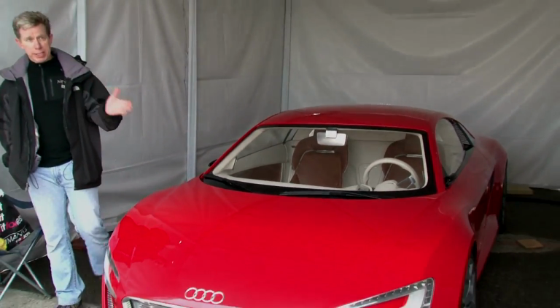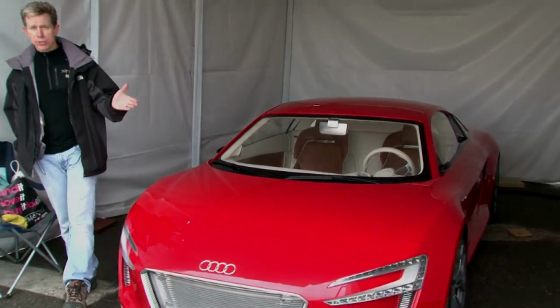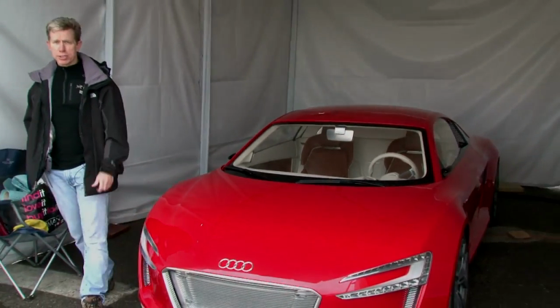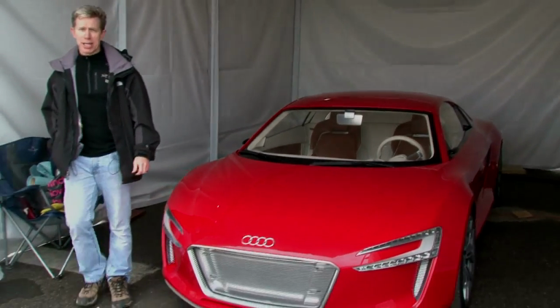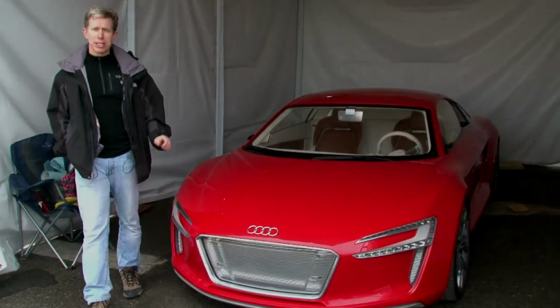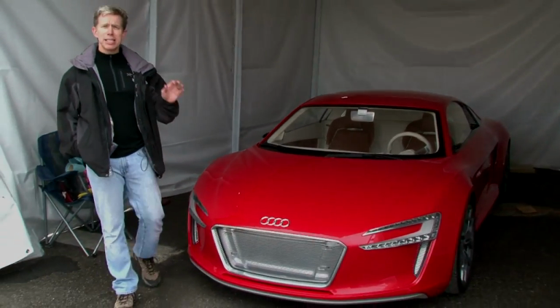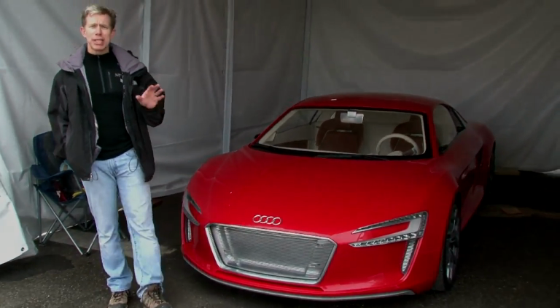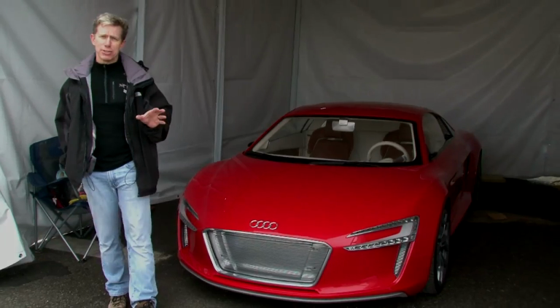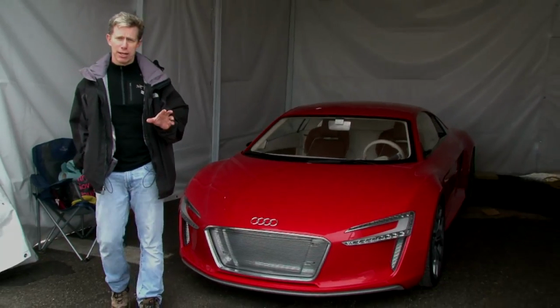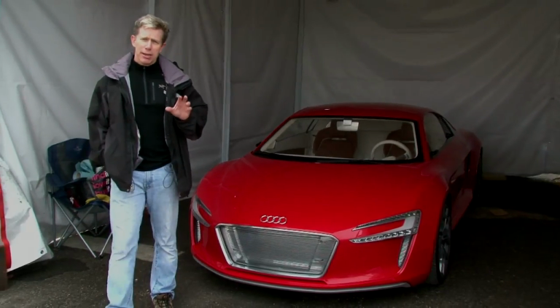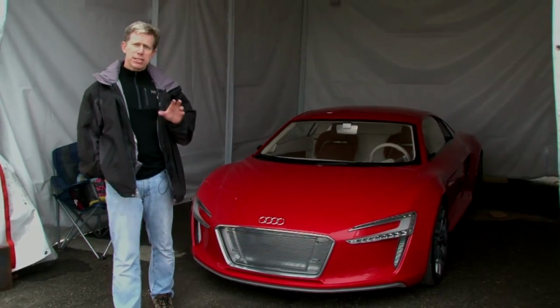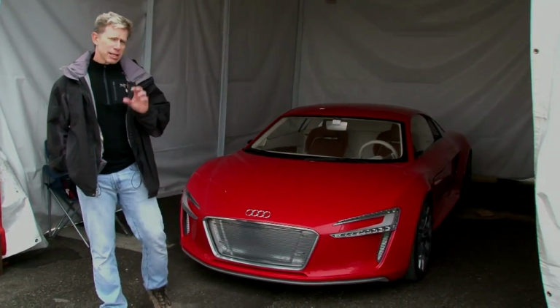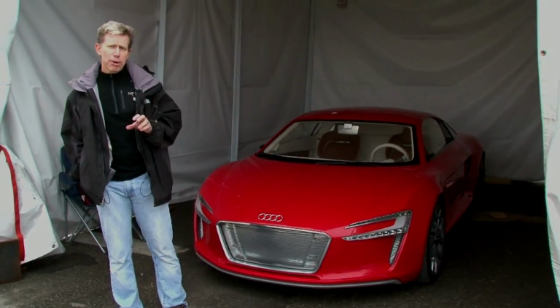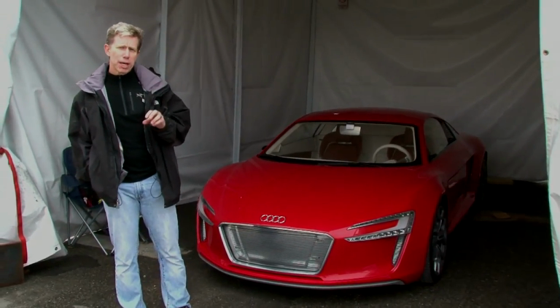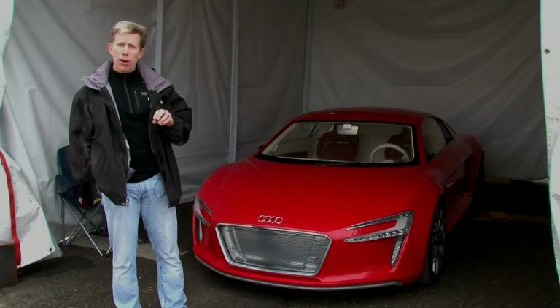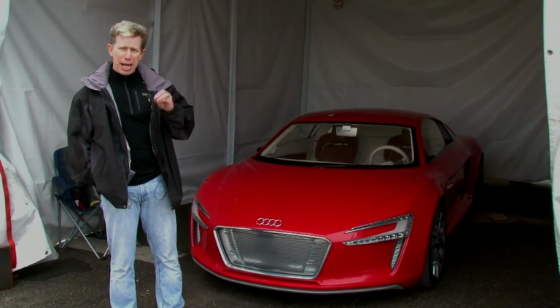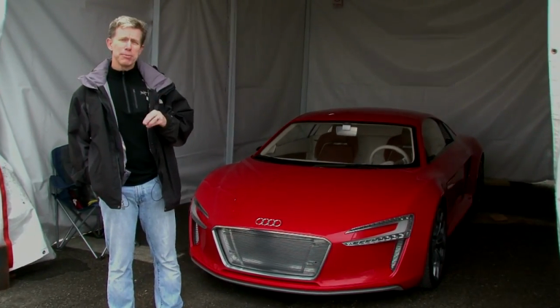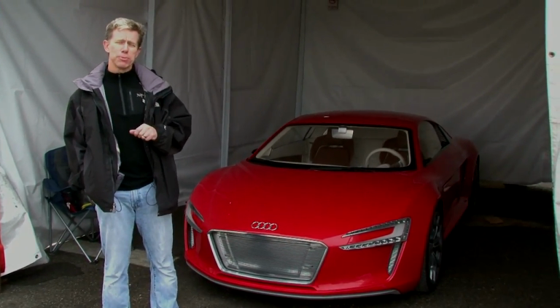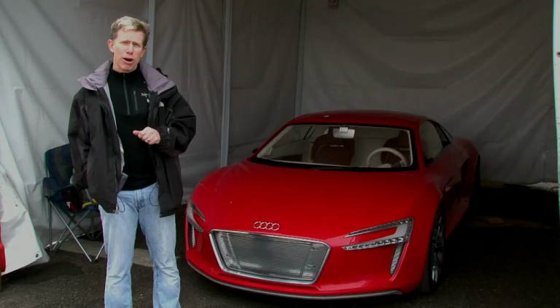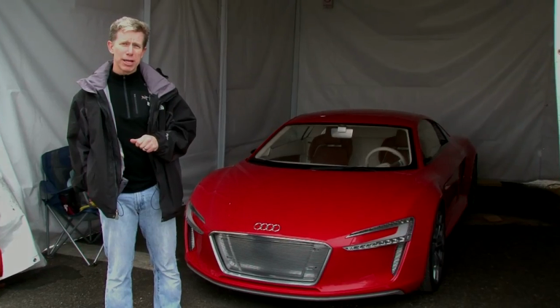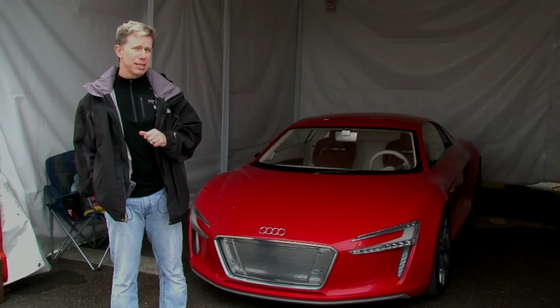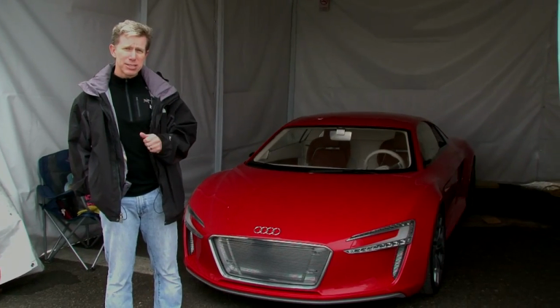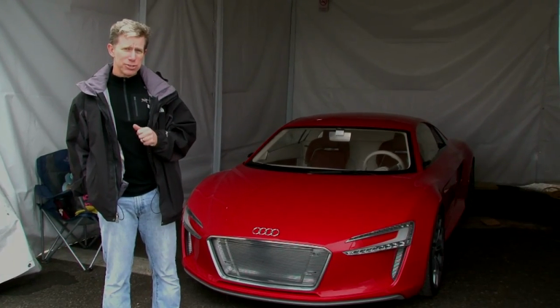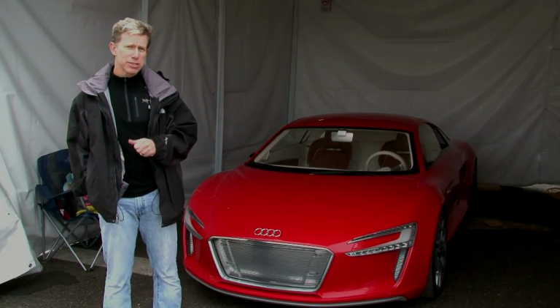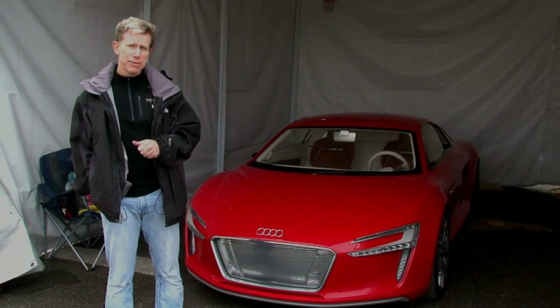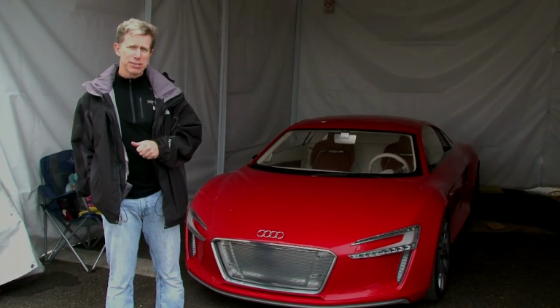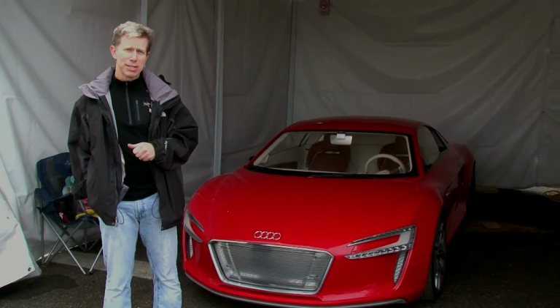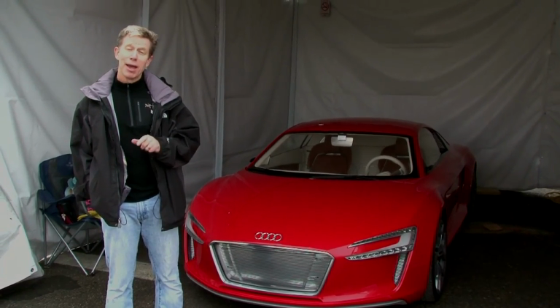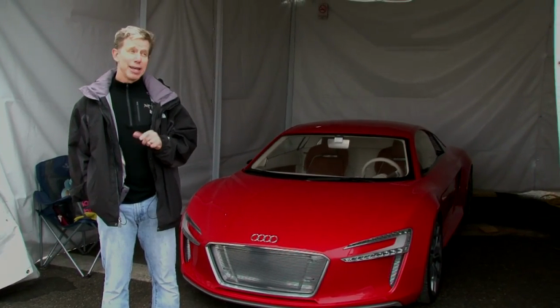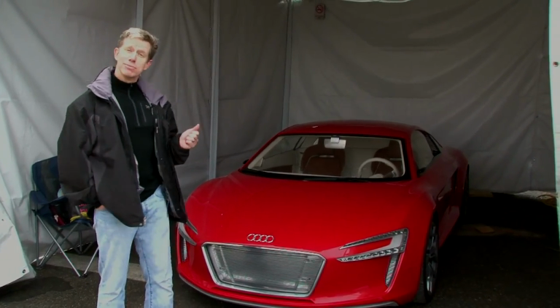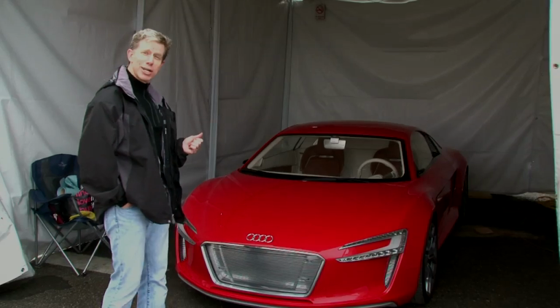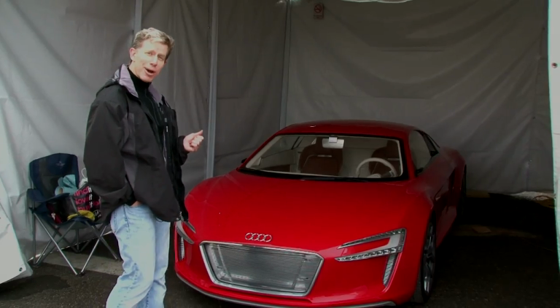Witness this gorgeous hunk of technology. This is the Audi e-tron. This is an electric car prototype of a car that Audi promises will be on the market in less than two years, at the end of 2011. And now, we're gonna take a ride.